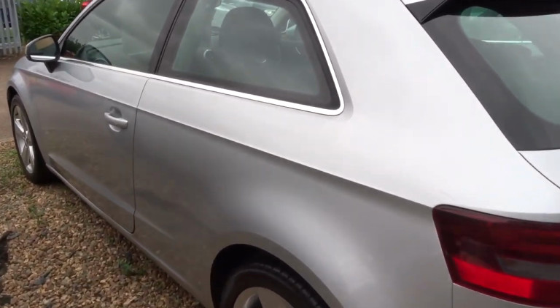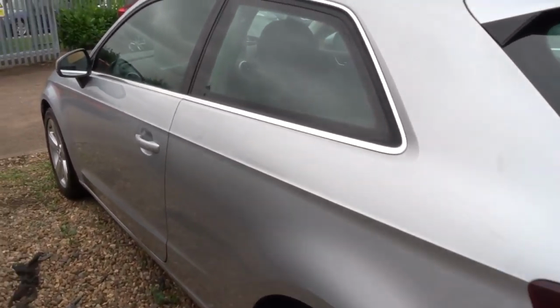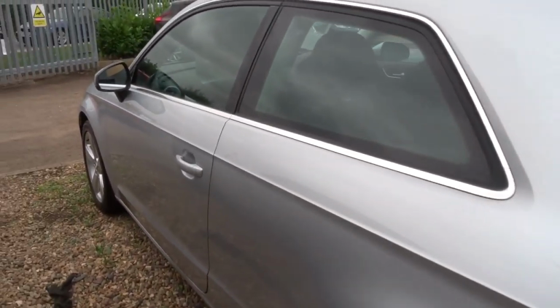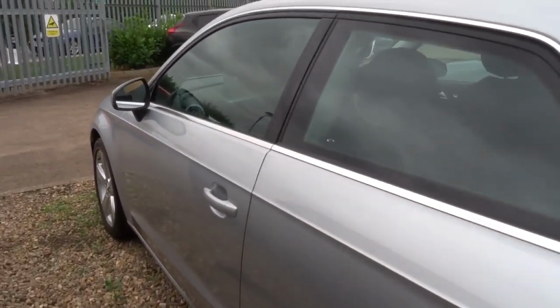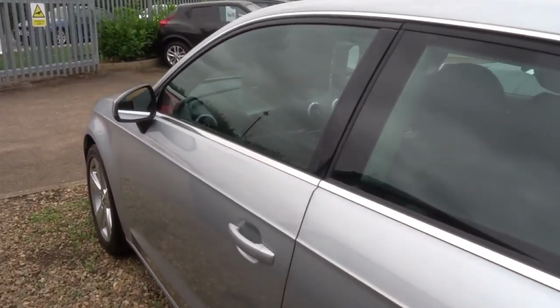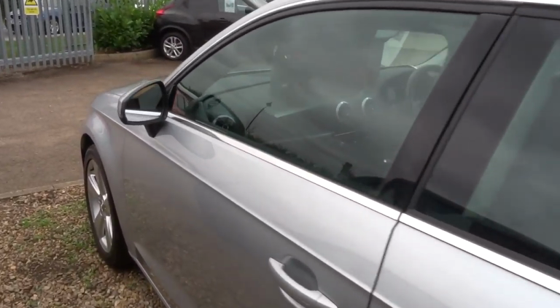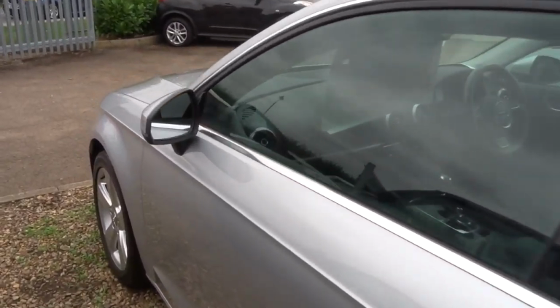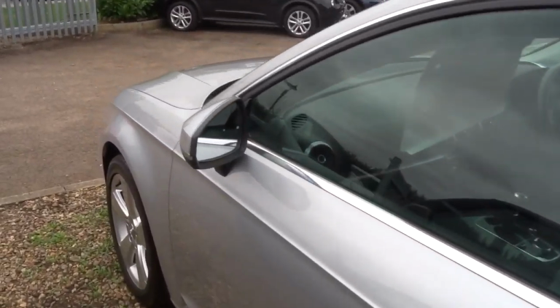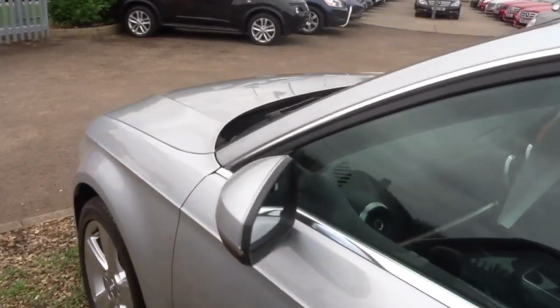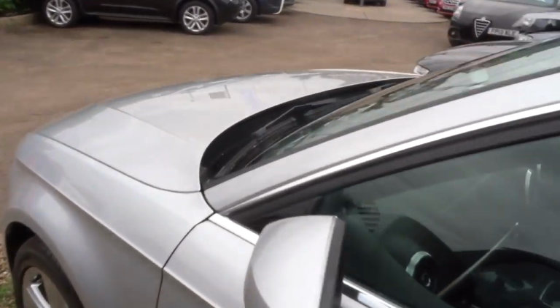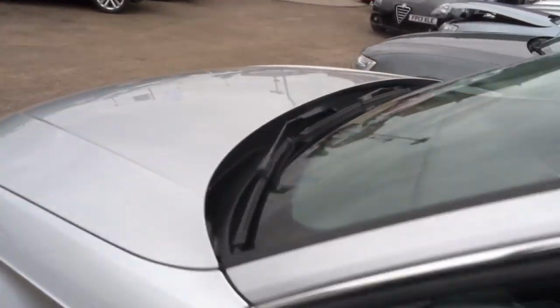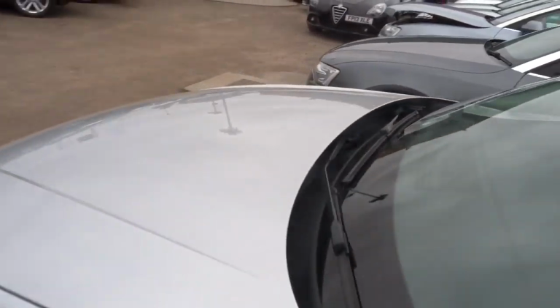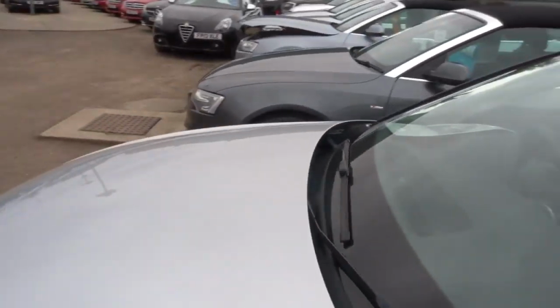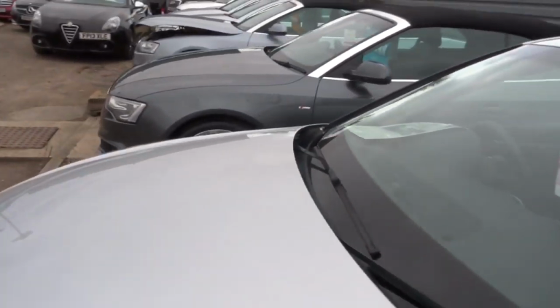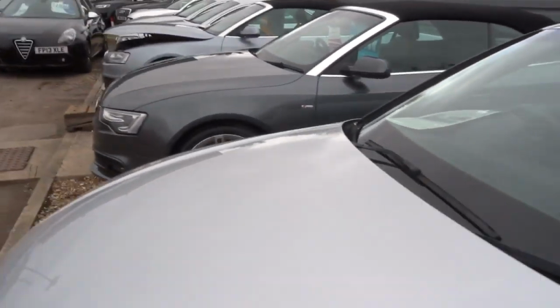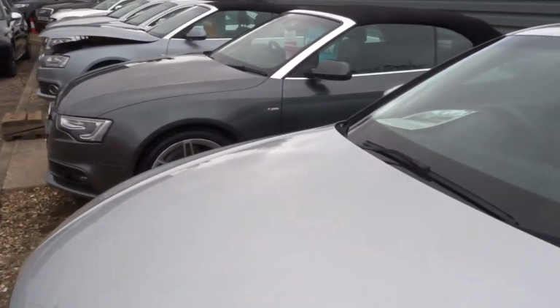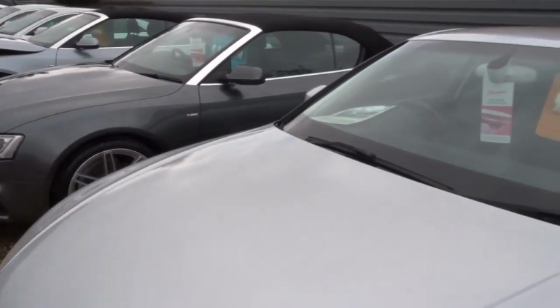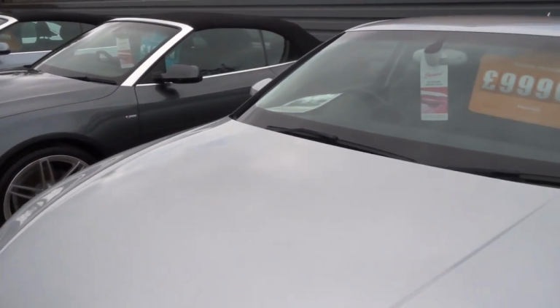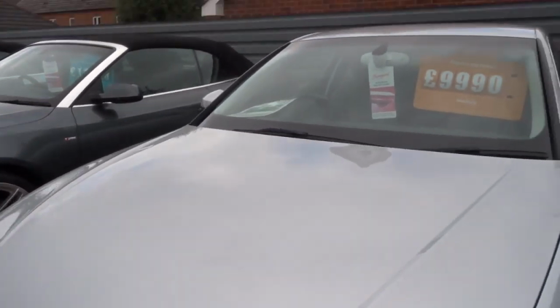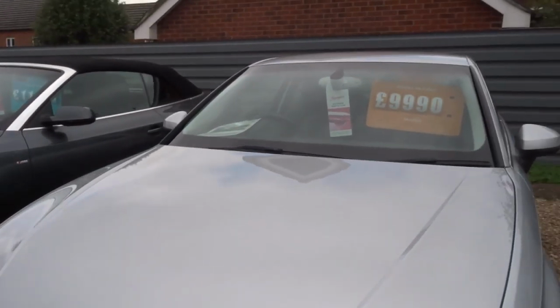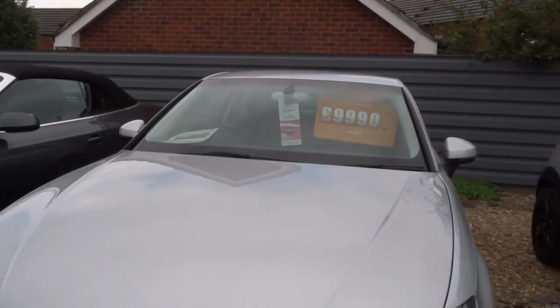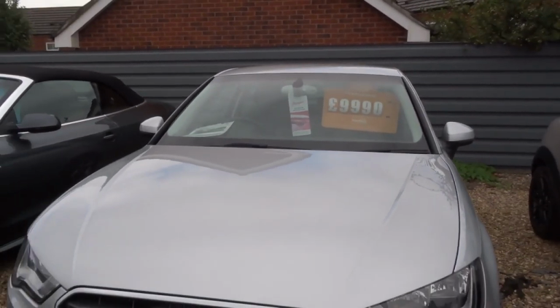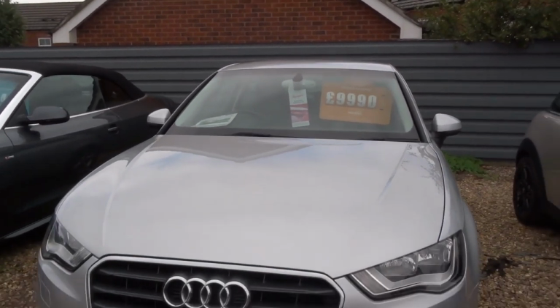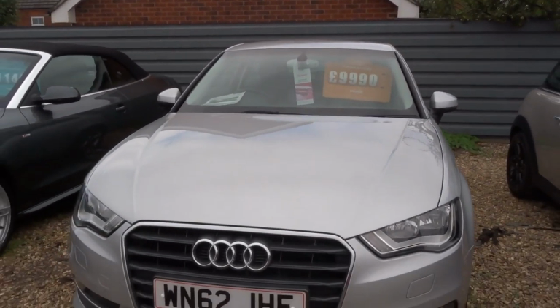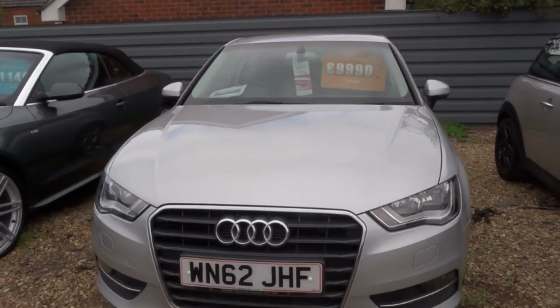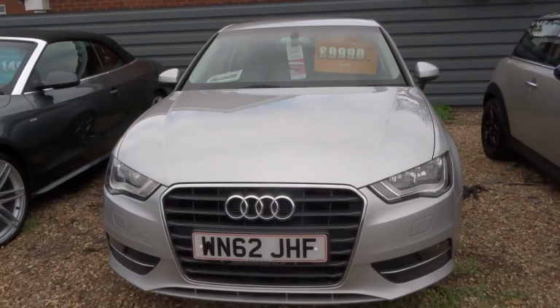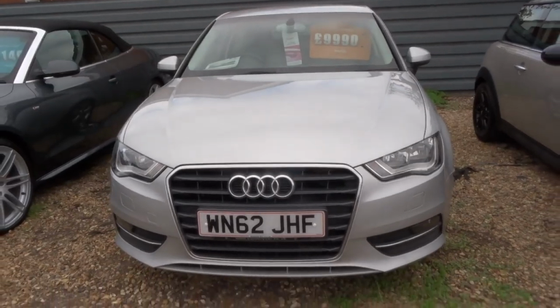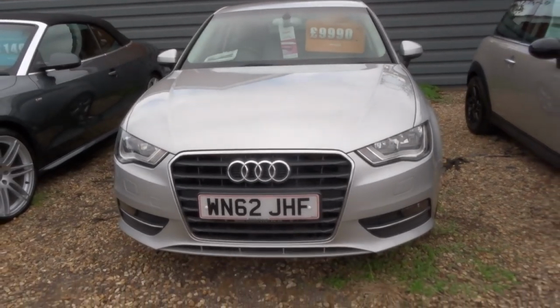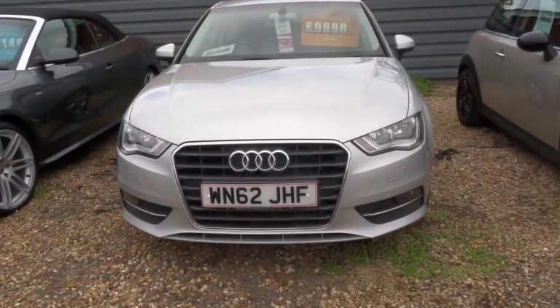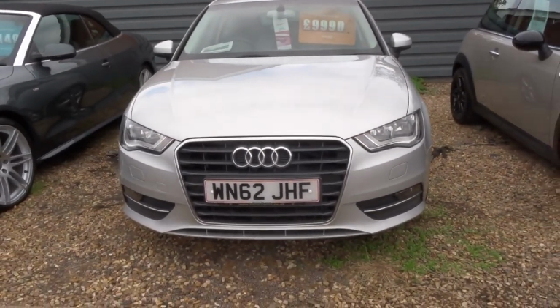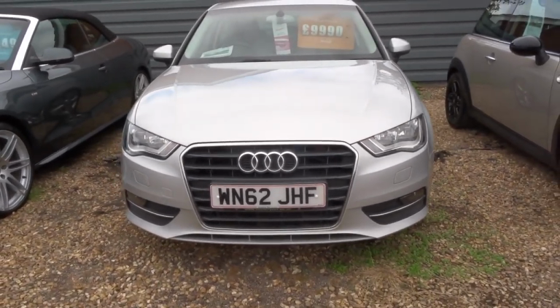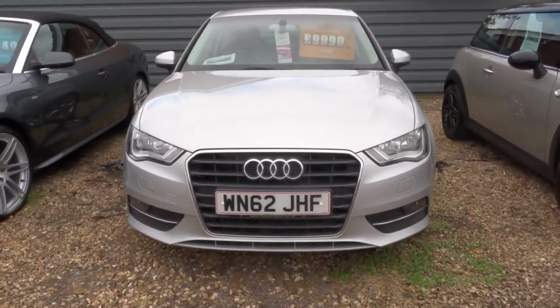You can extend your warranty up to four years — £300 or £500 a year depending on the cover. You get three months or a thousand miles as standard.